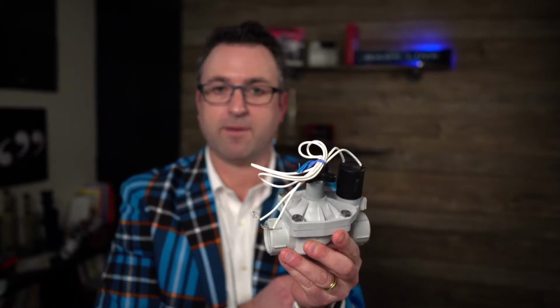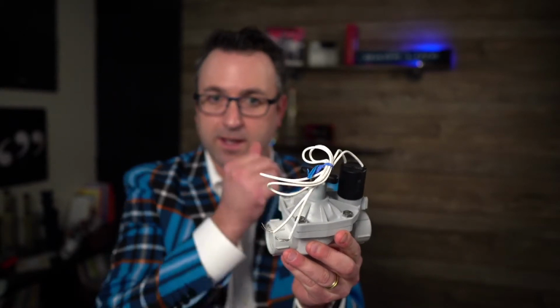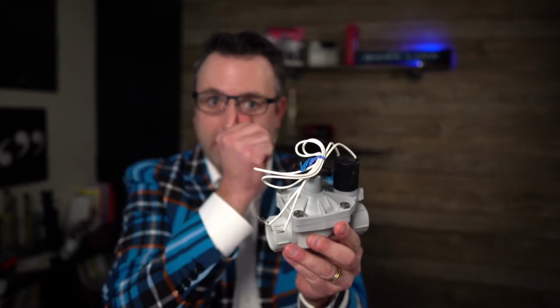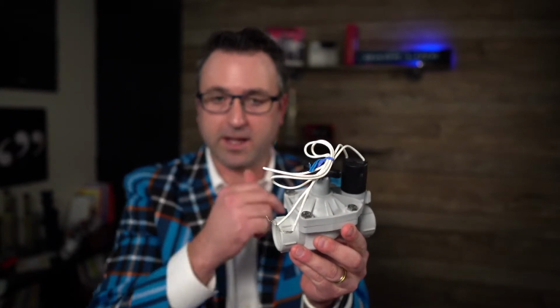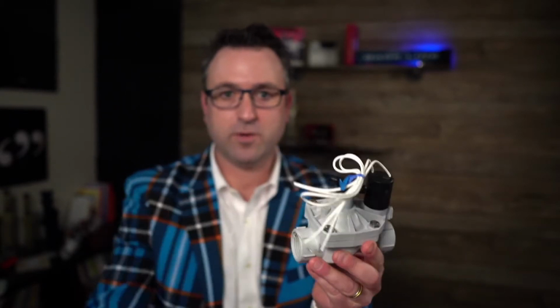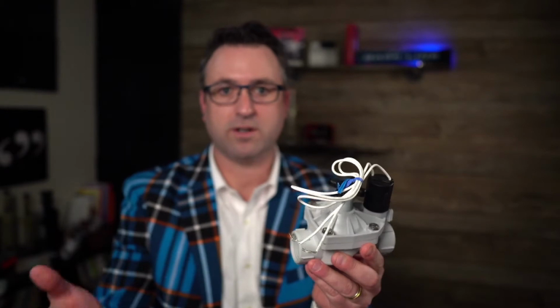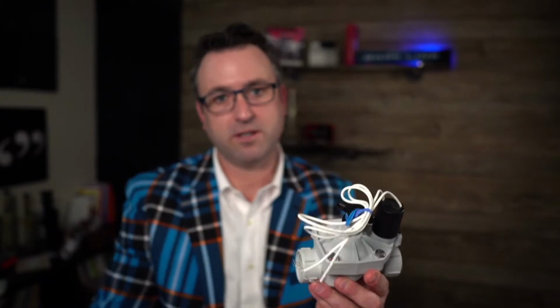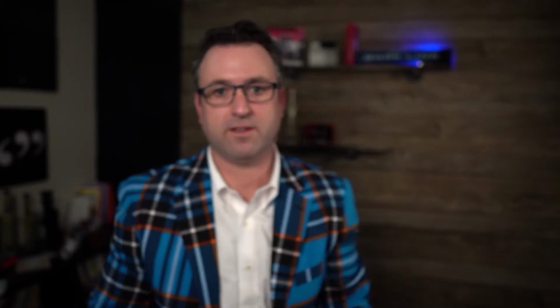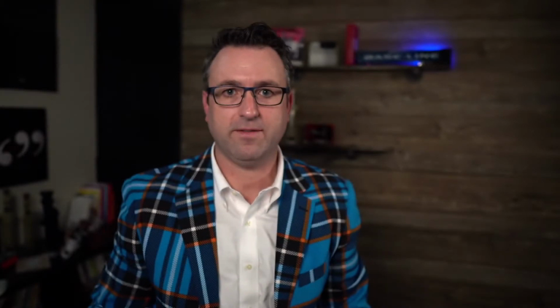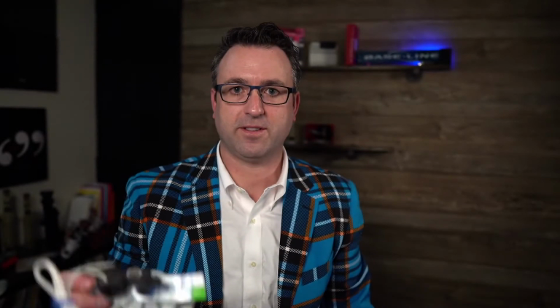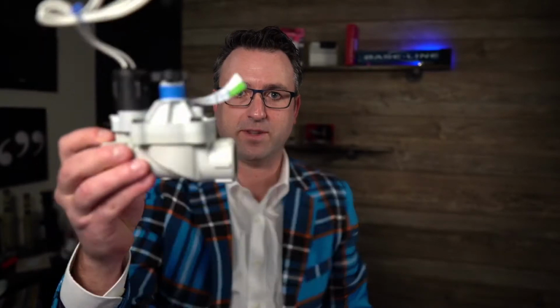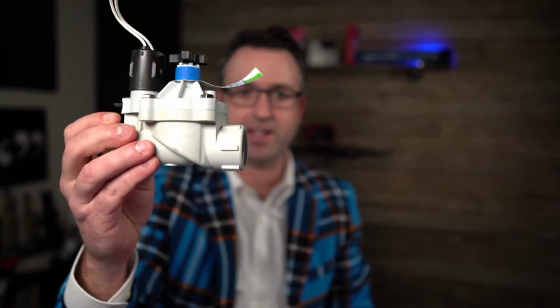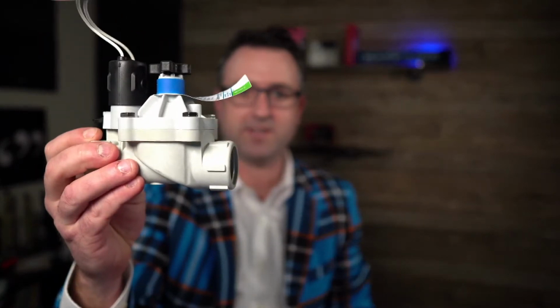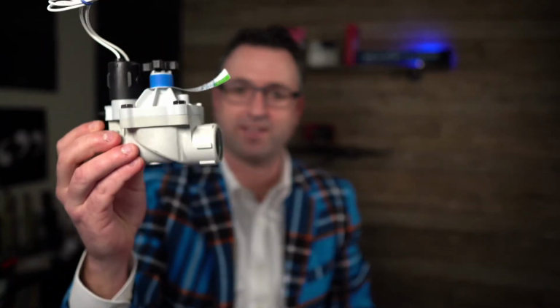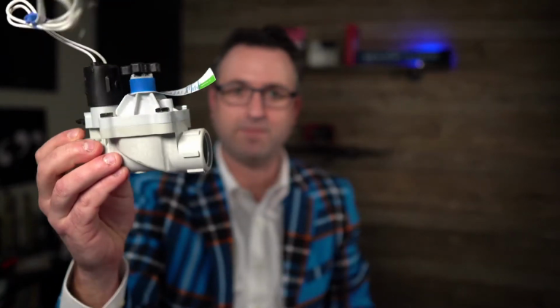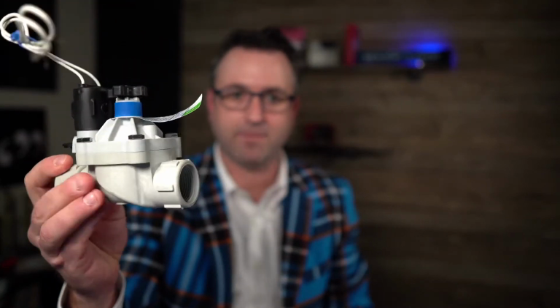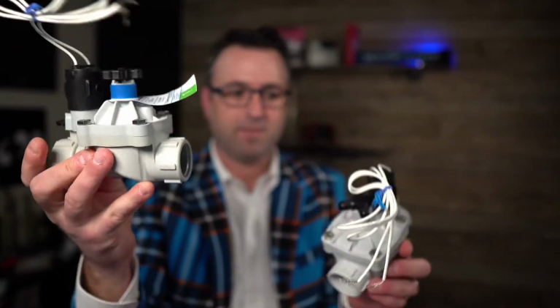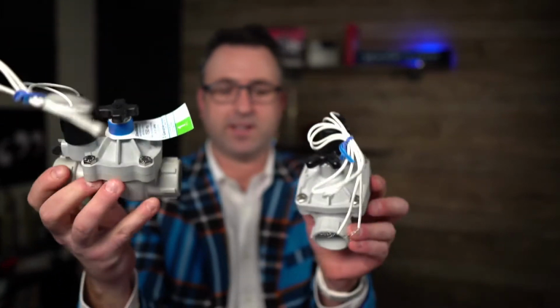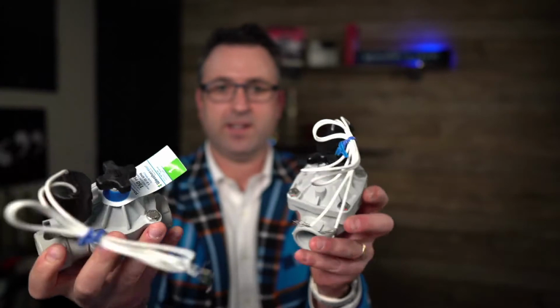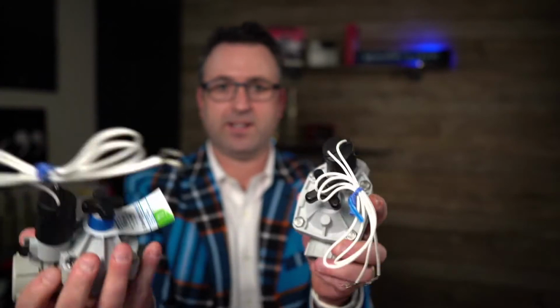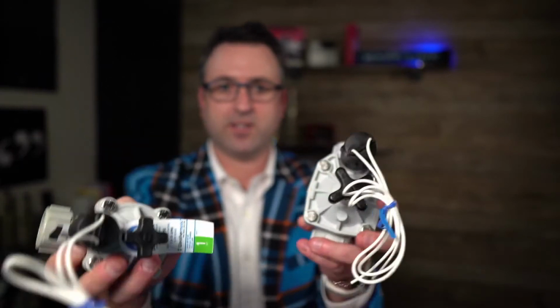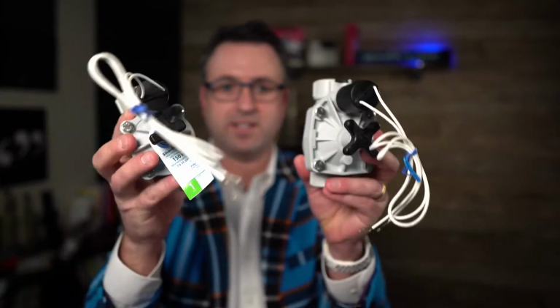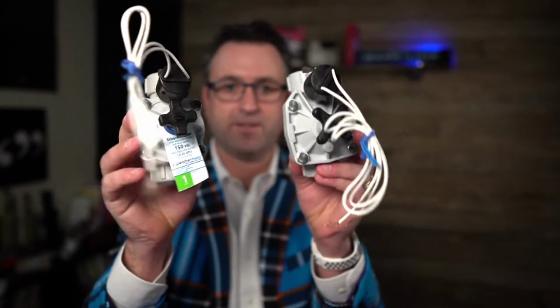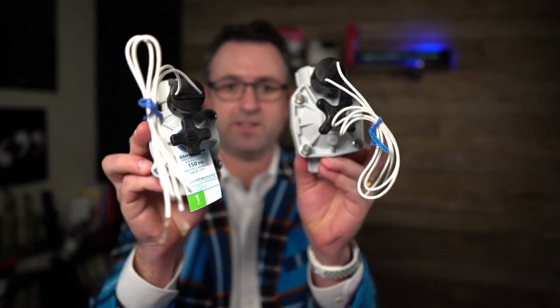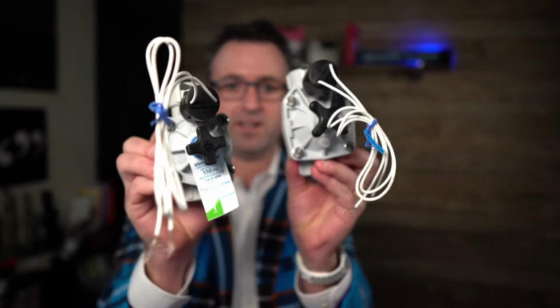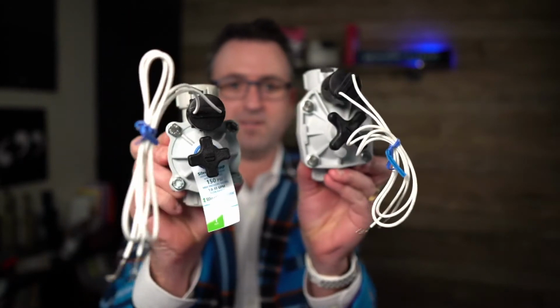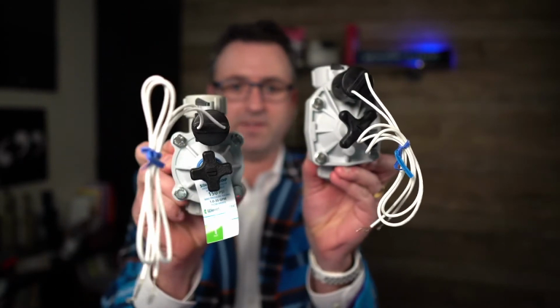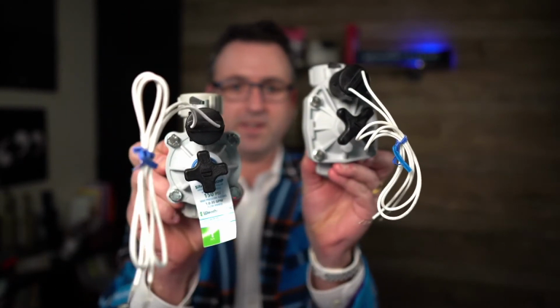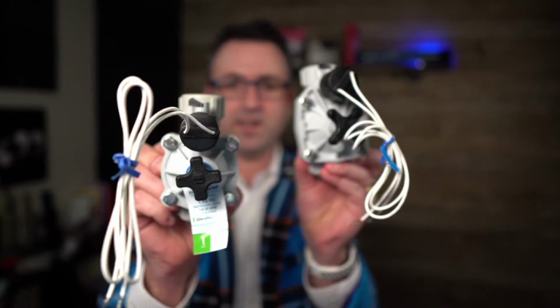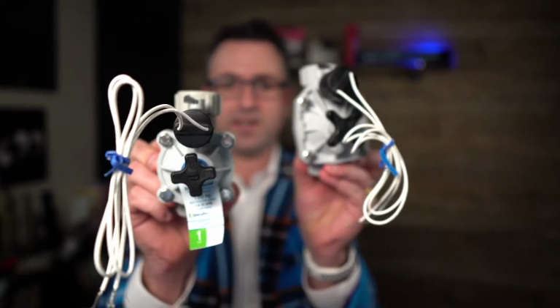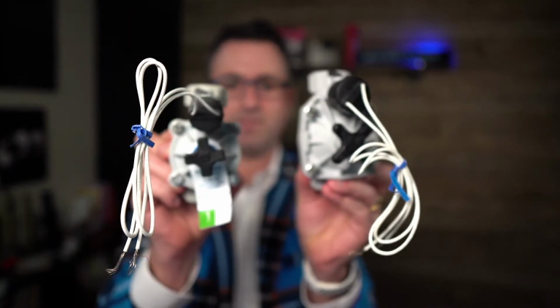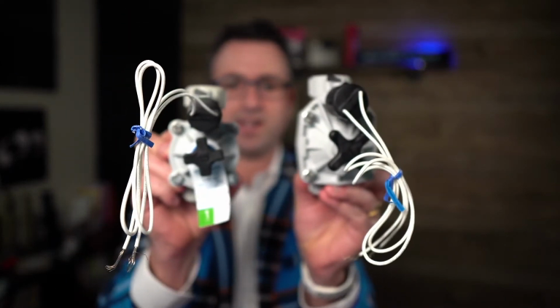They make a newer Silver Bullet Valve — this one right here — which has the same name but looks different. Here are the two valves kind of side by side.